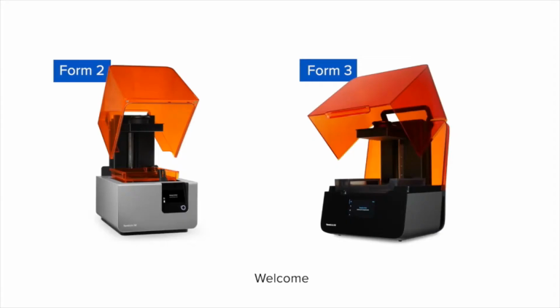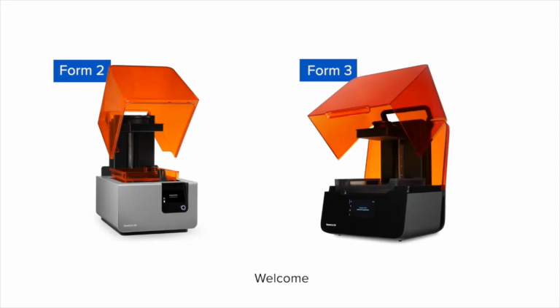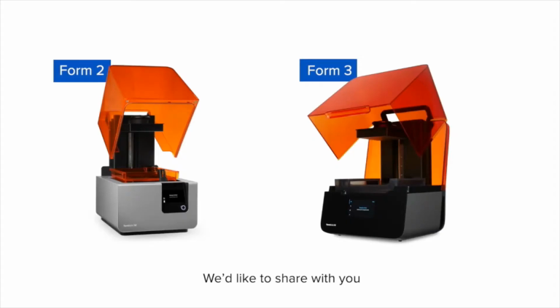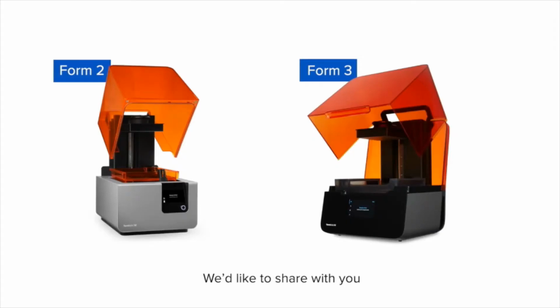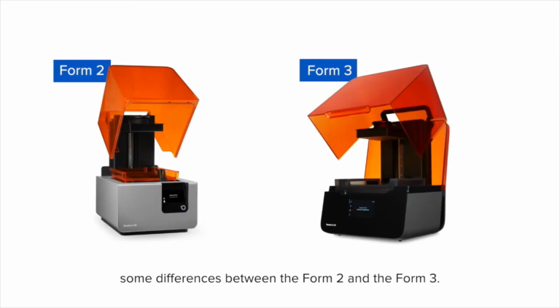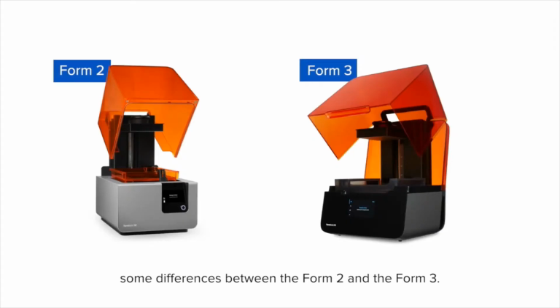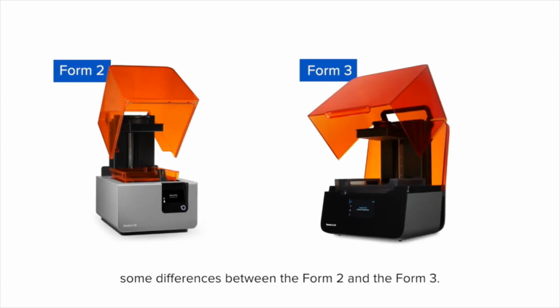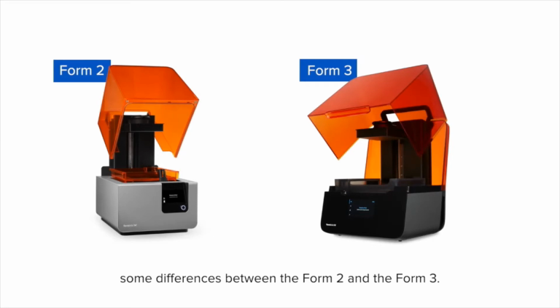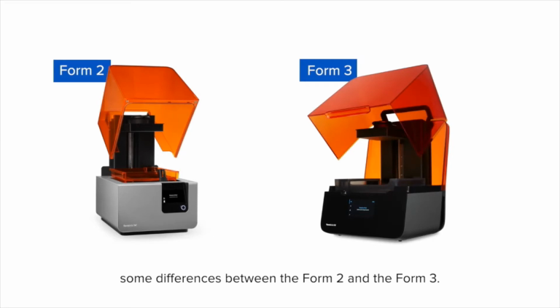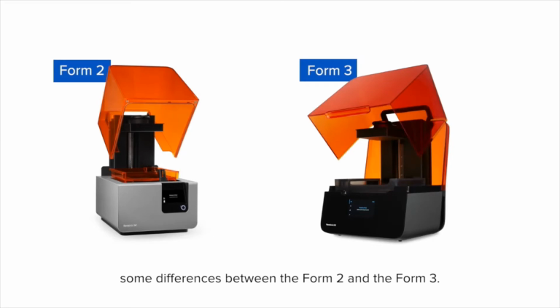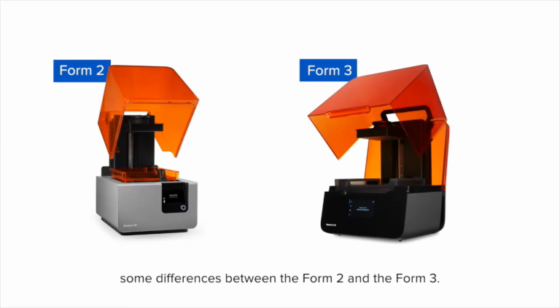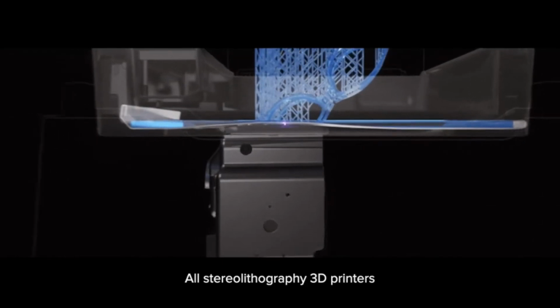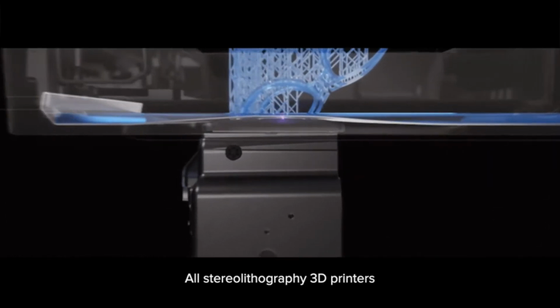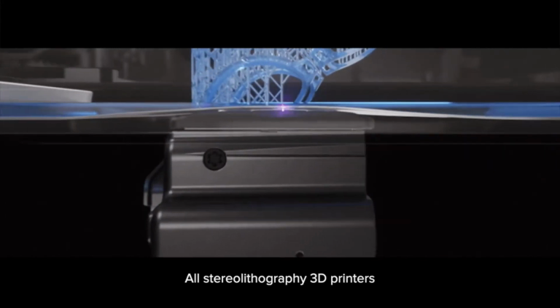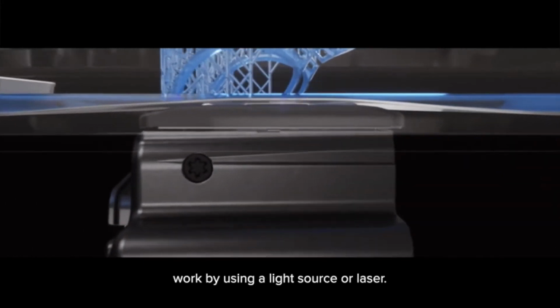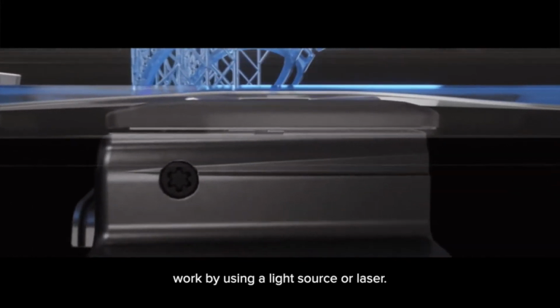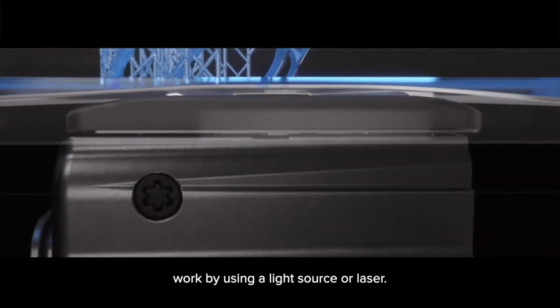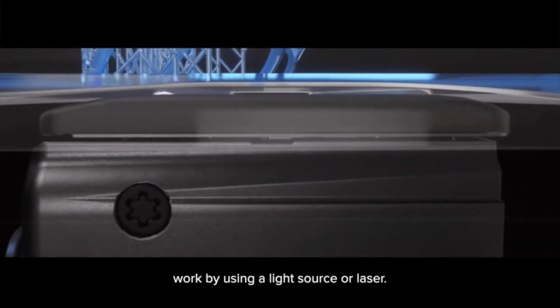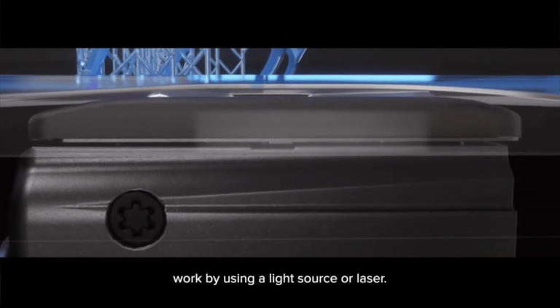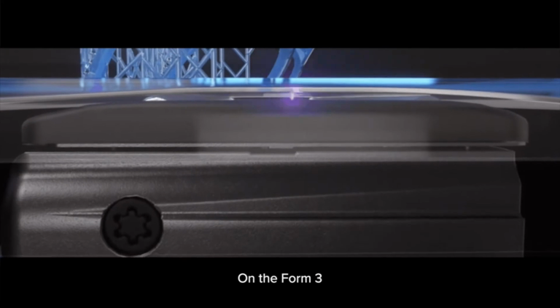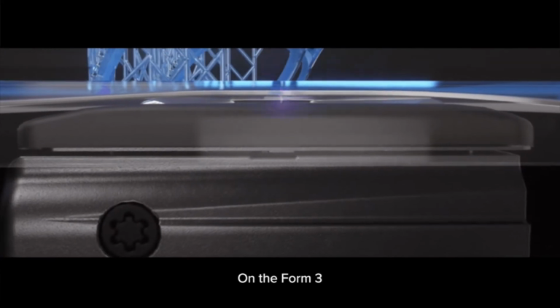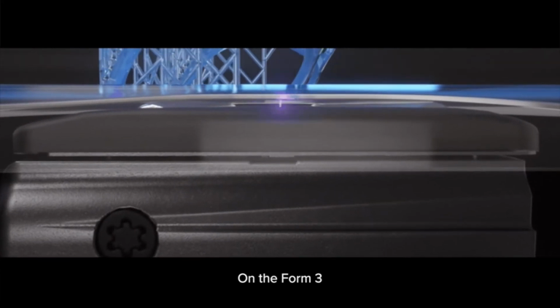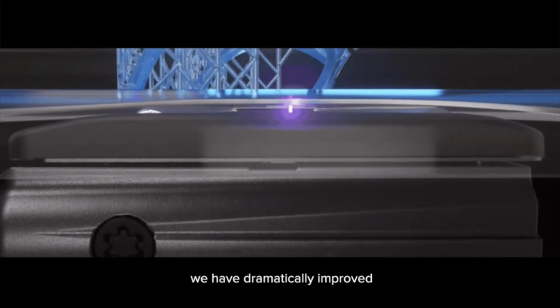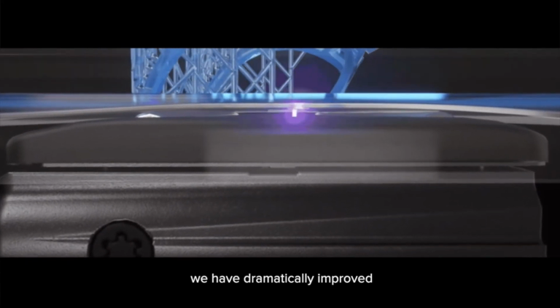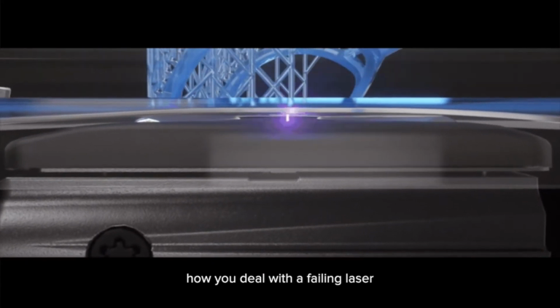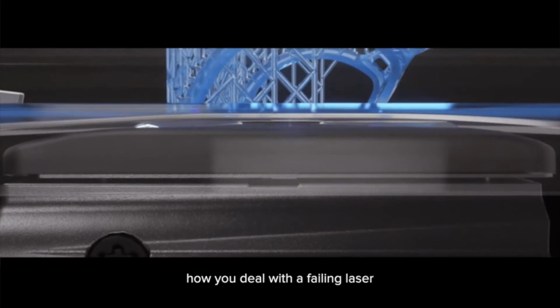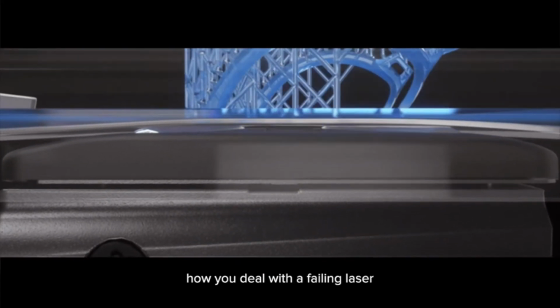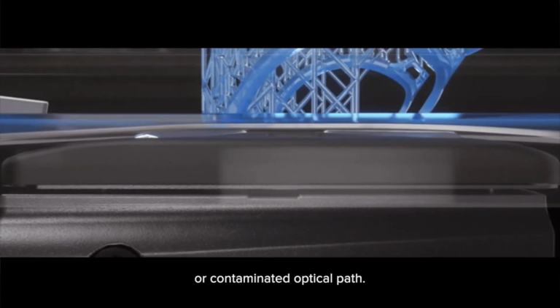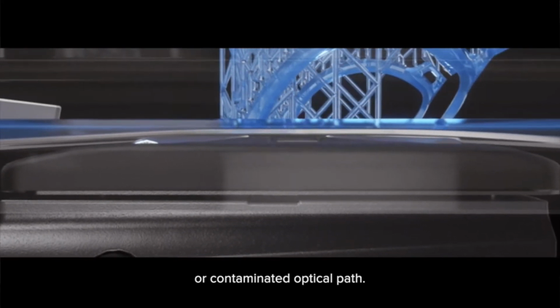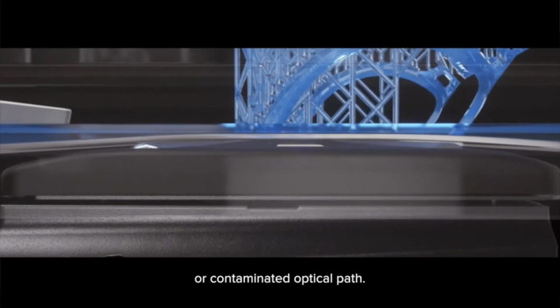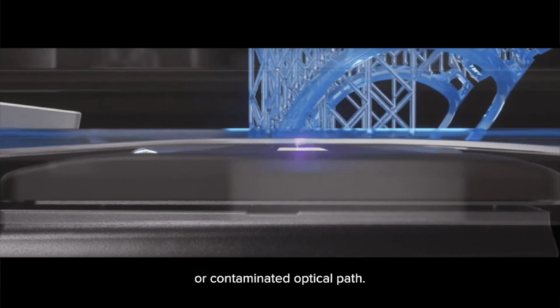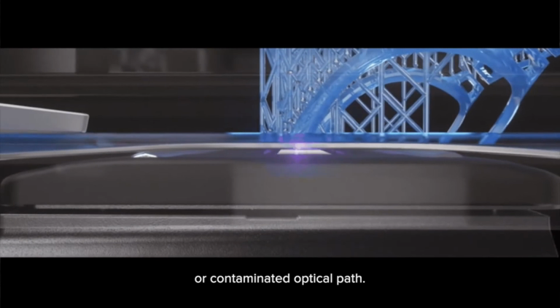We'd like to share with you some differences between the Form 2 and the Form 3. All Stereolithography 3D printers work by using a light source or laser. On the Form 3, we've dramatically improved how you deal with a failing laser or contaminated optical path.